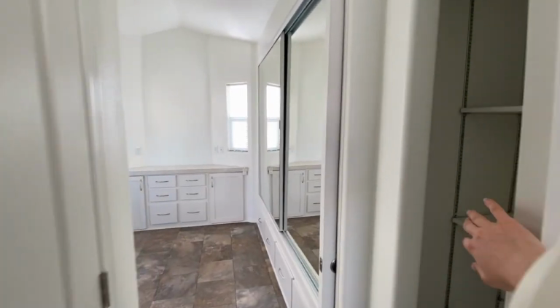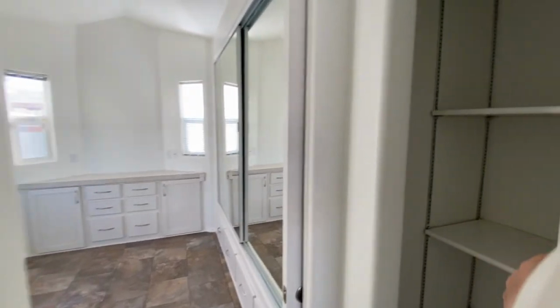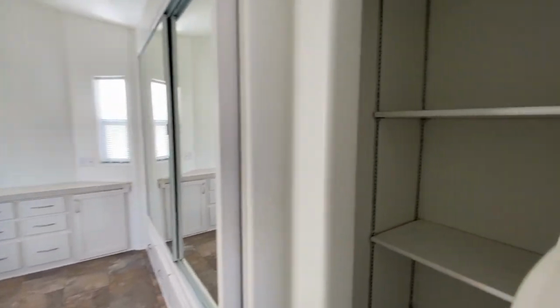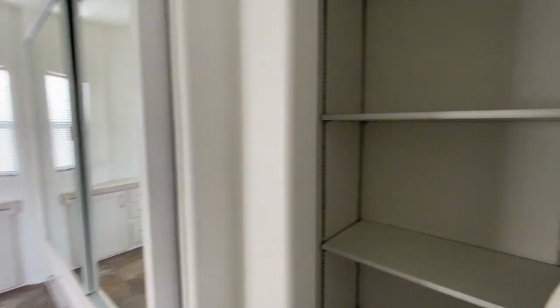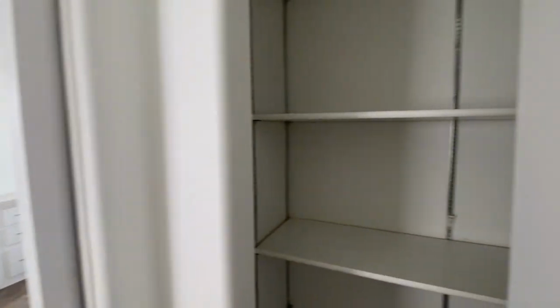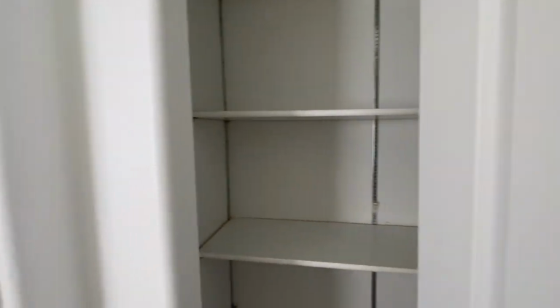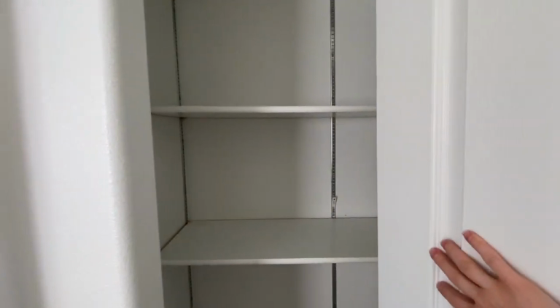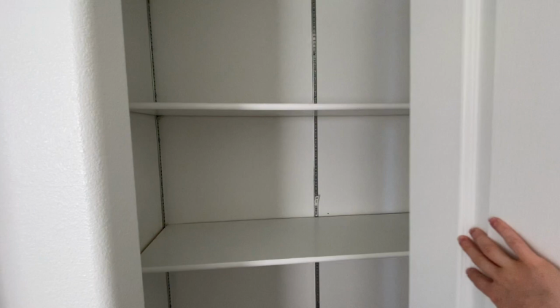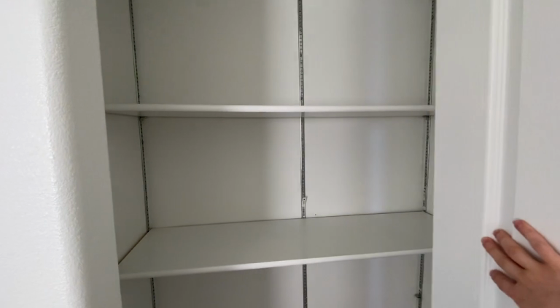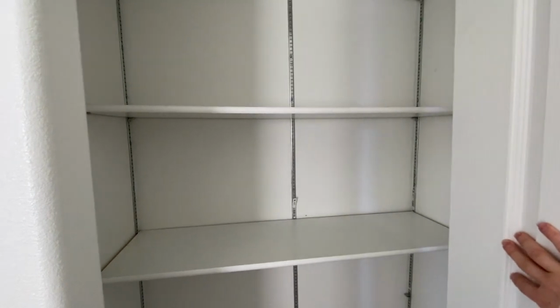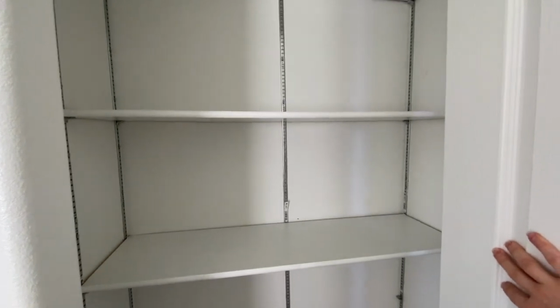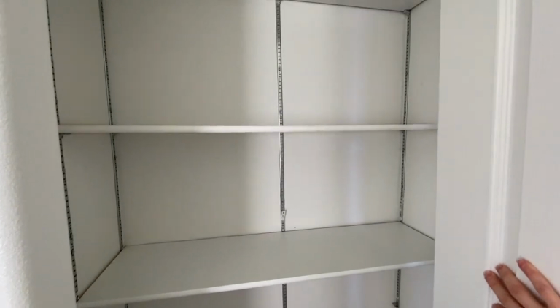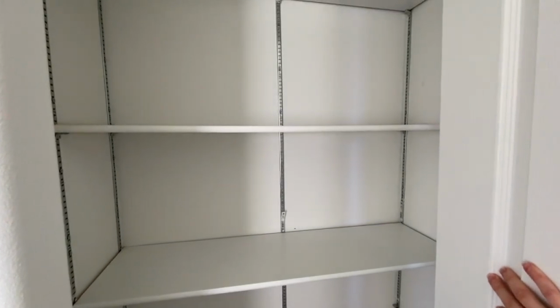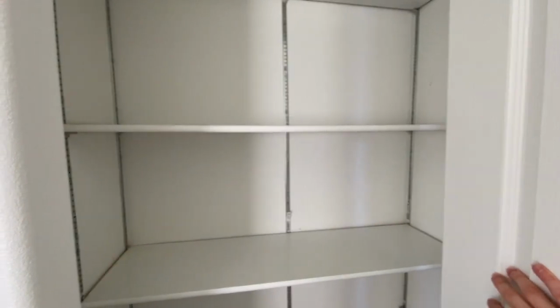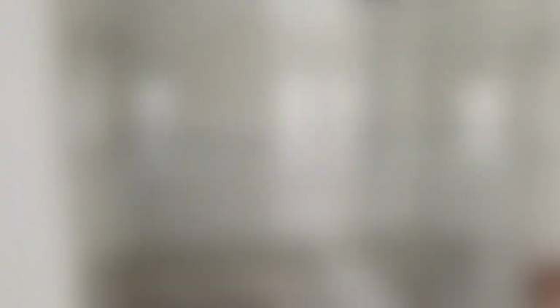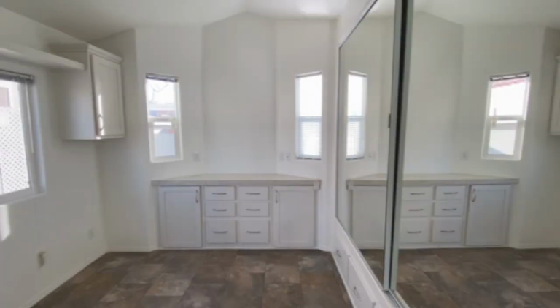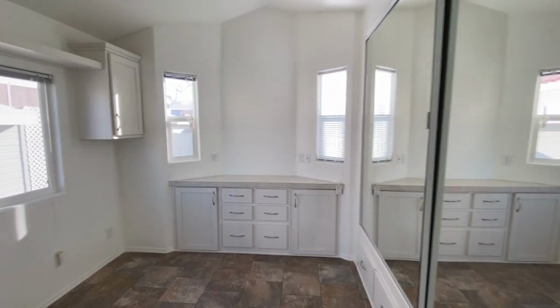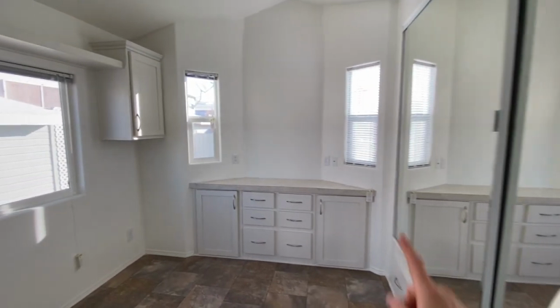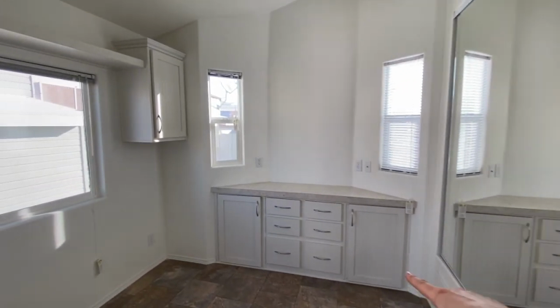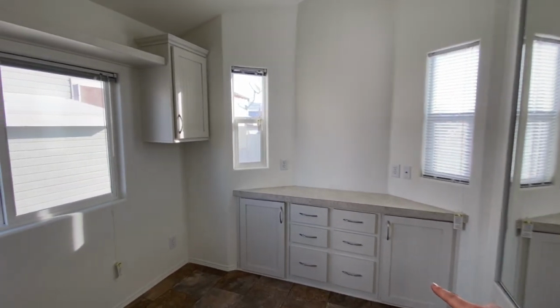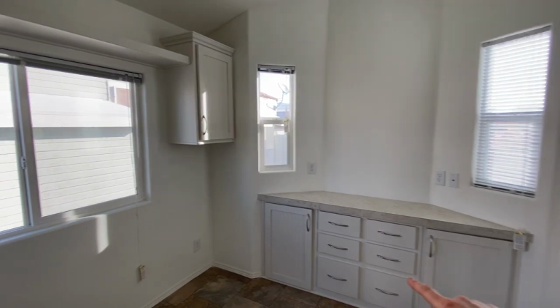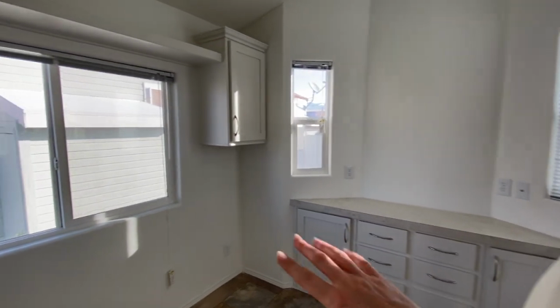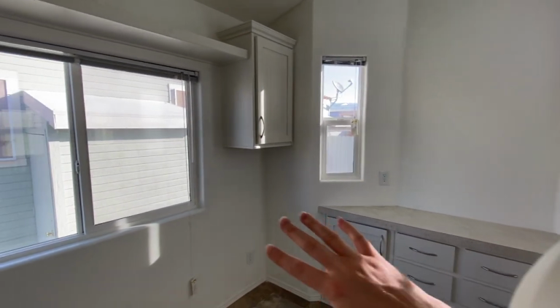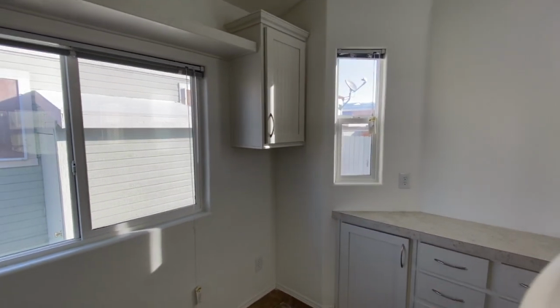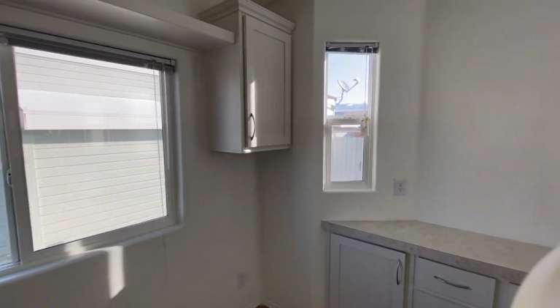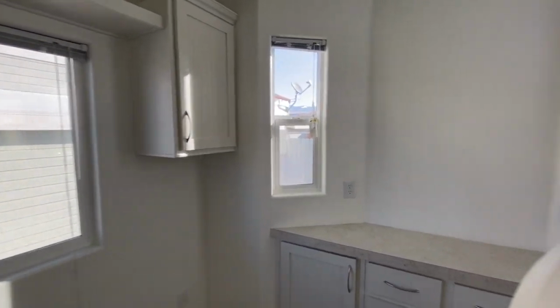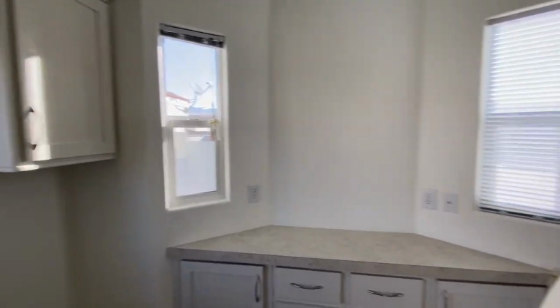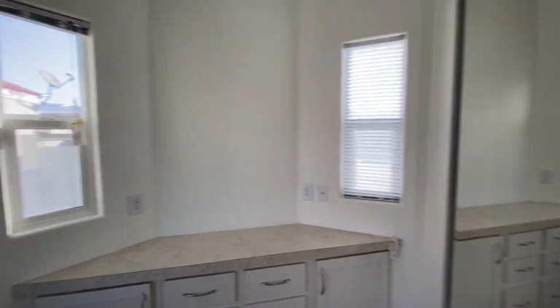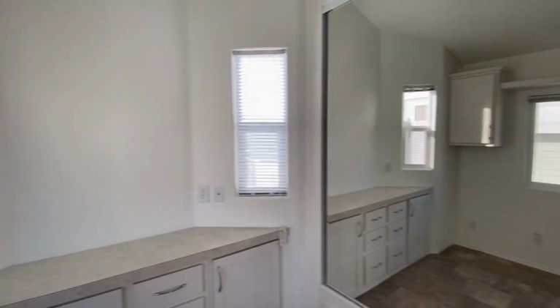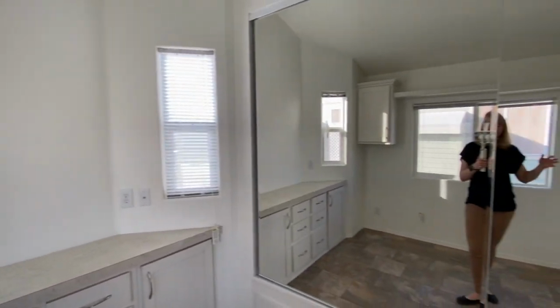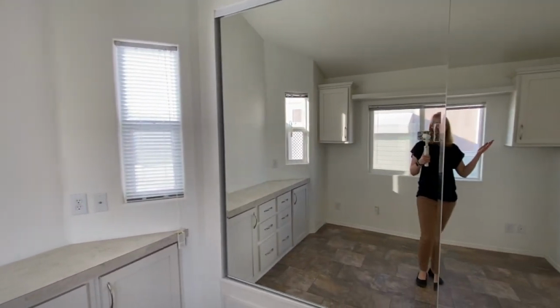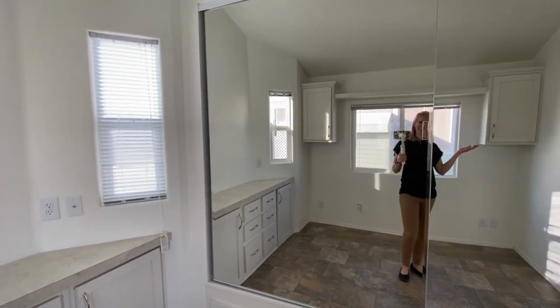There's a closet right here in the hallway. It's got a lot of shelves in it — some nice storage space for you. In the bedroom you've got built-in drawers, lots of windows, and also a large mirror.